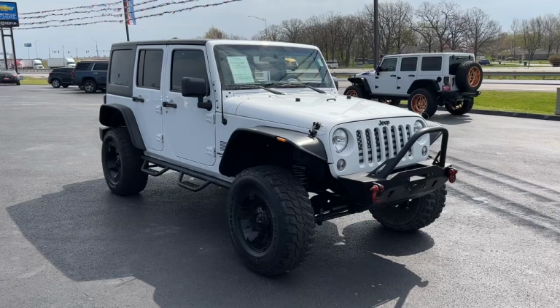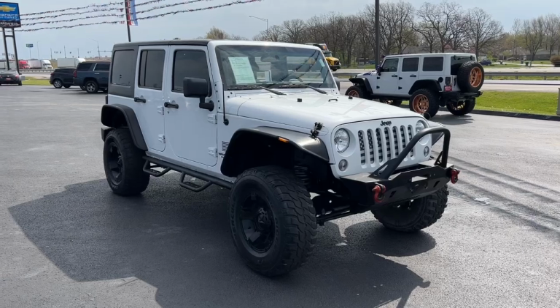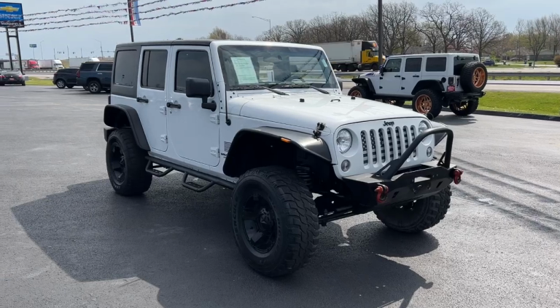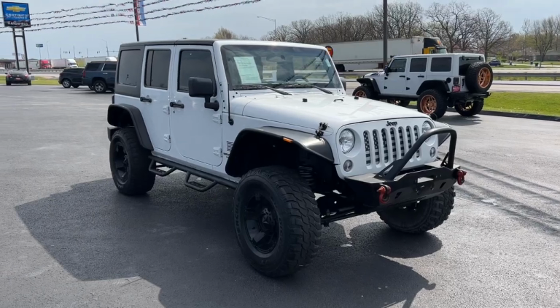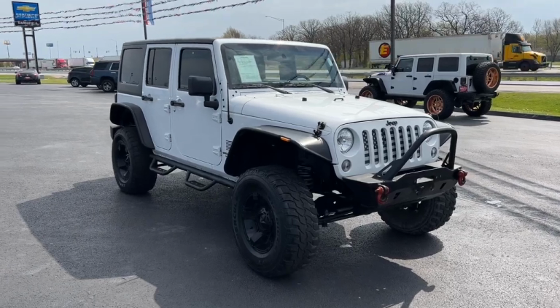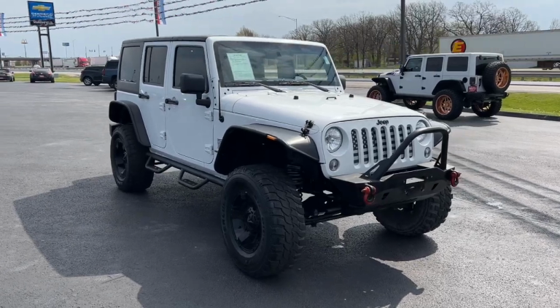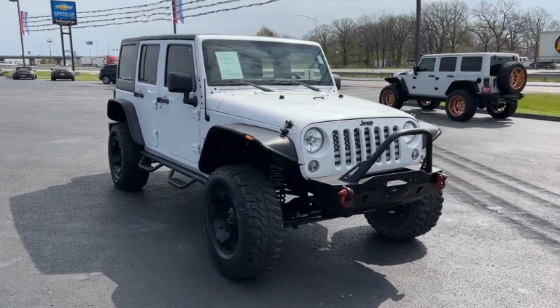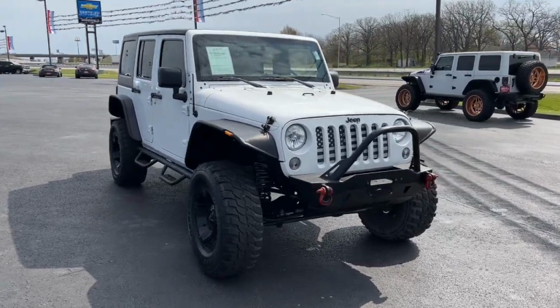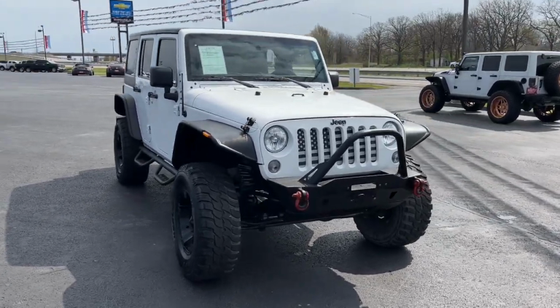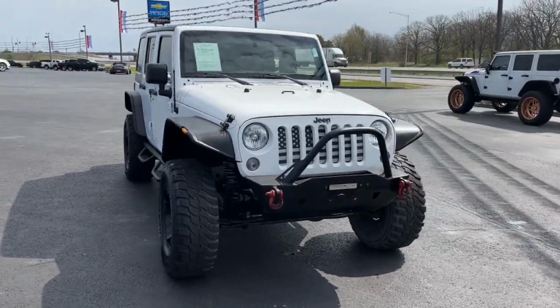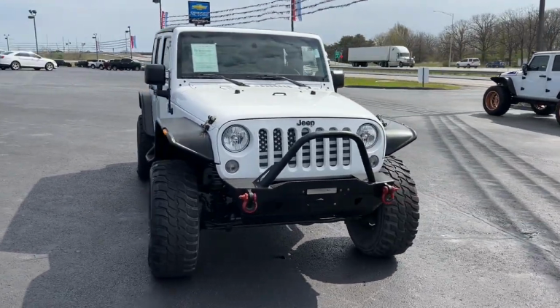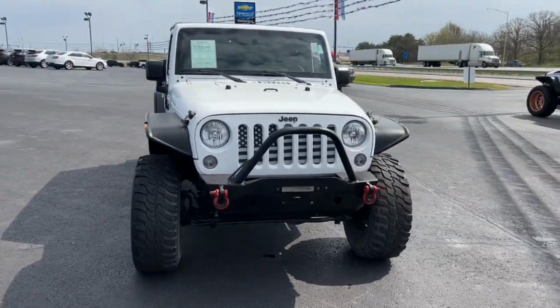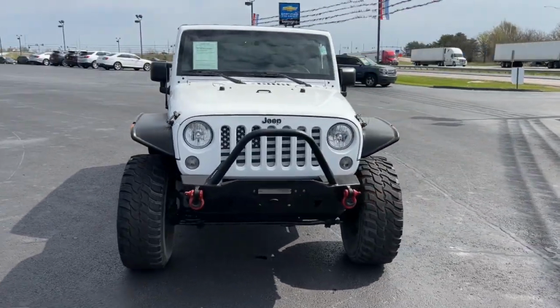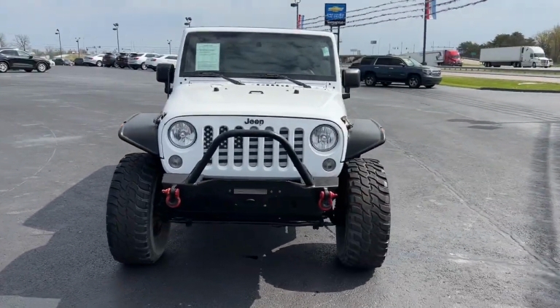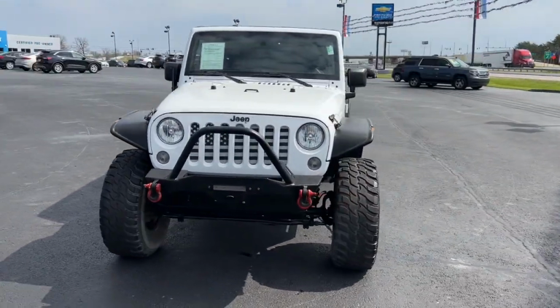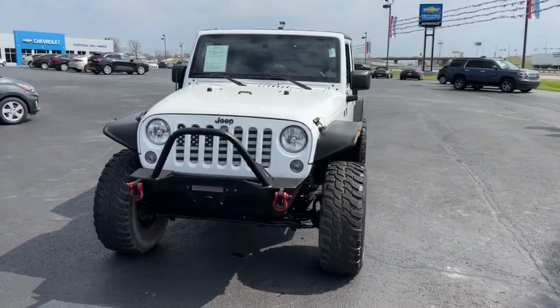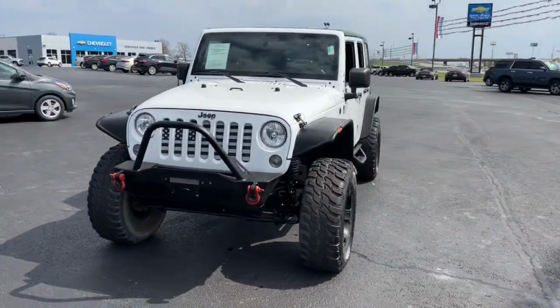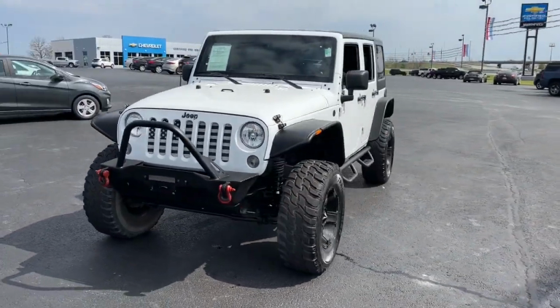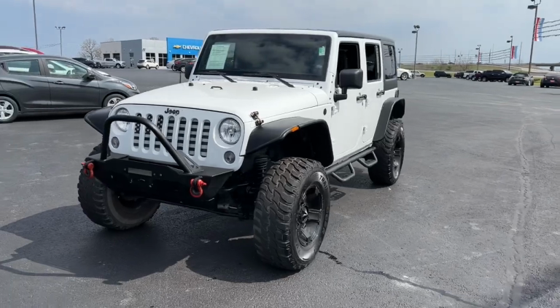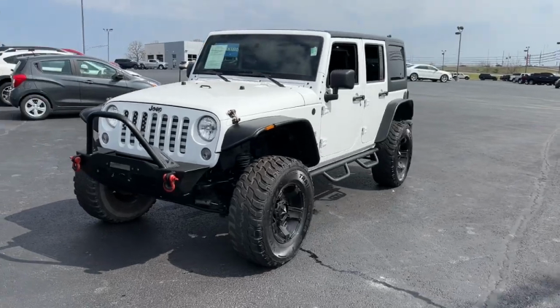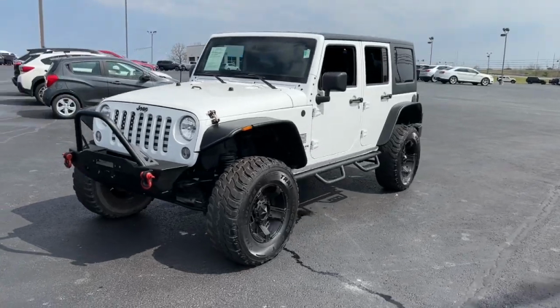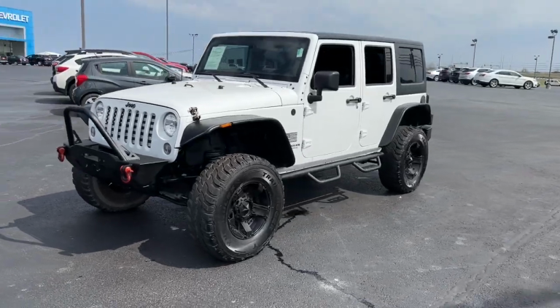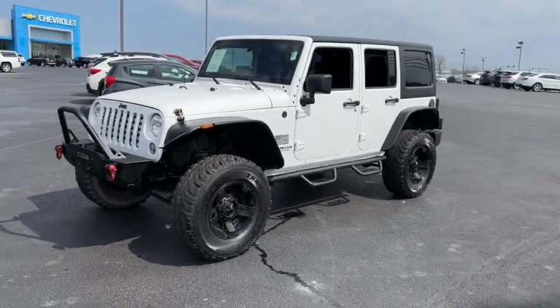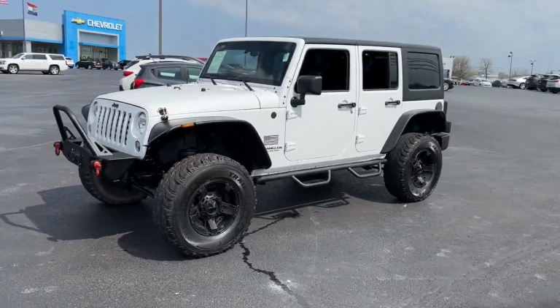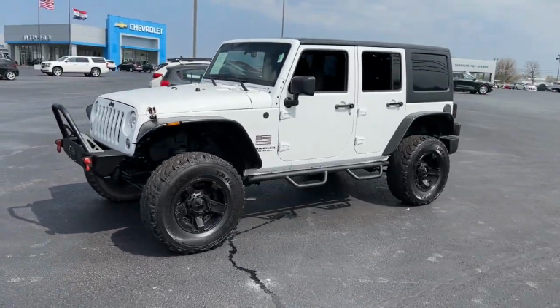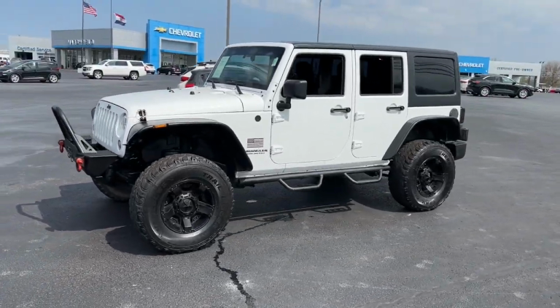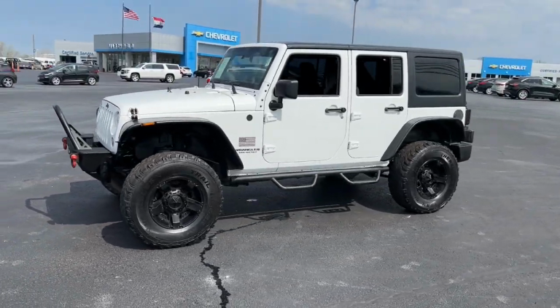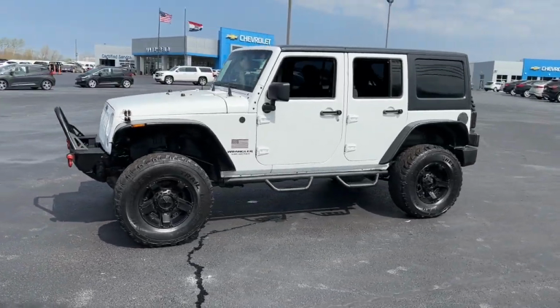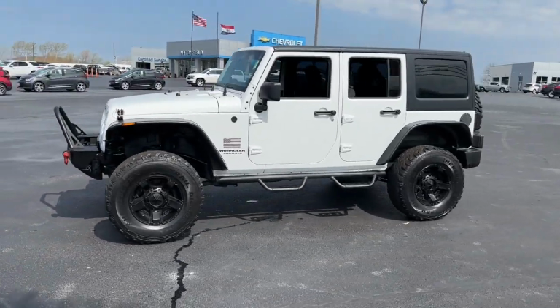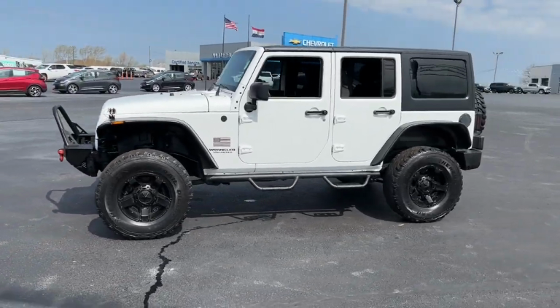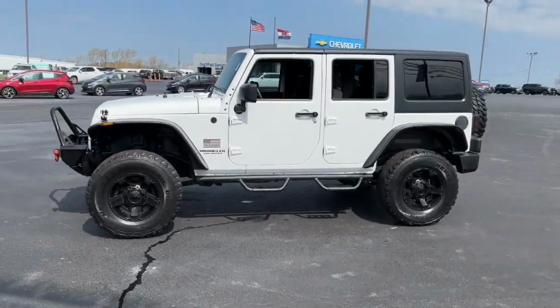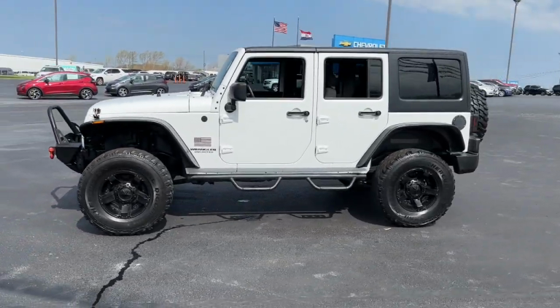Here is a wonderful 2014 Jeep Wrangler. With less than 80,000 miles on the odometer, this vehicle stands out from the rest.